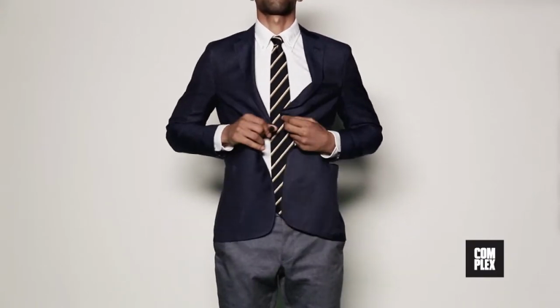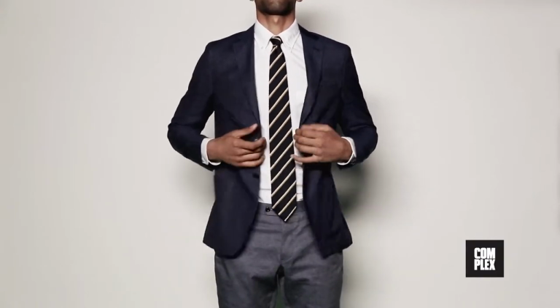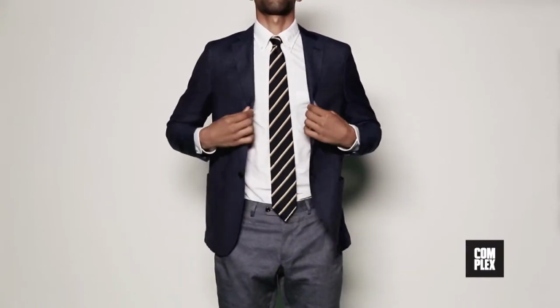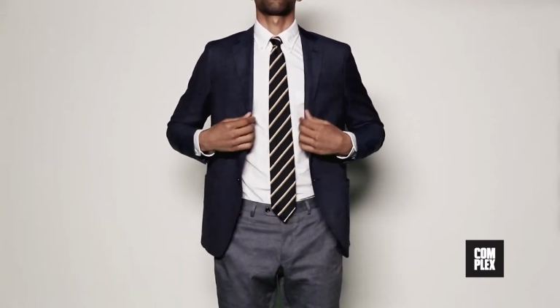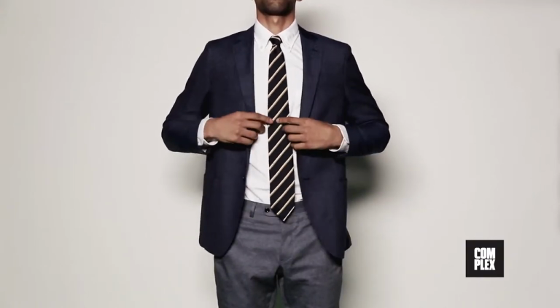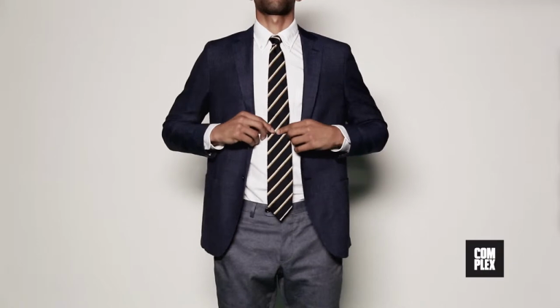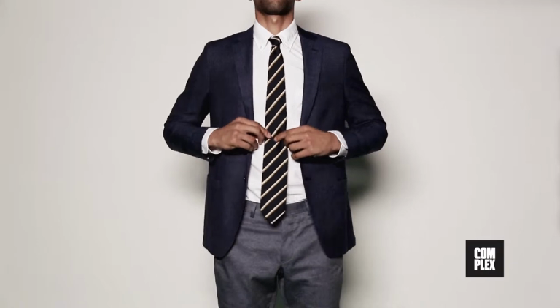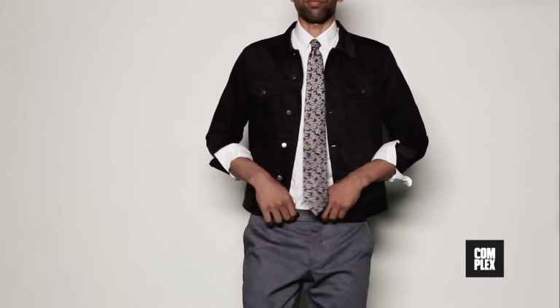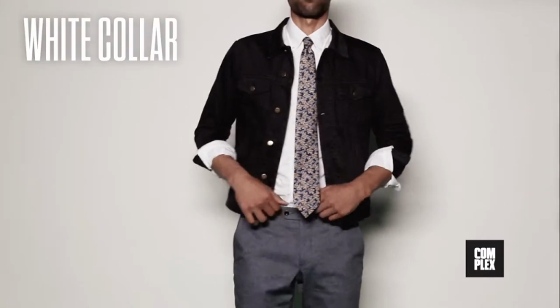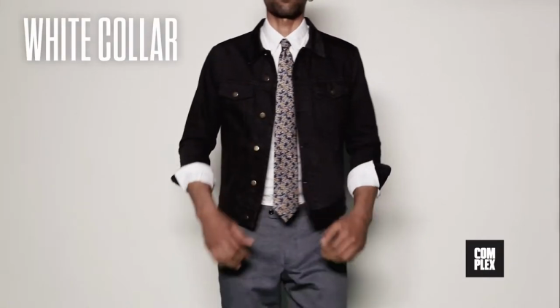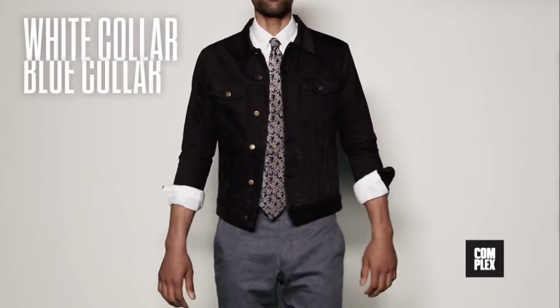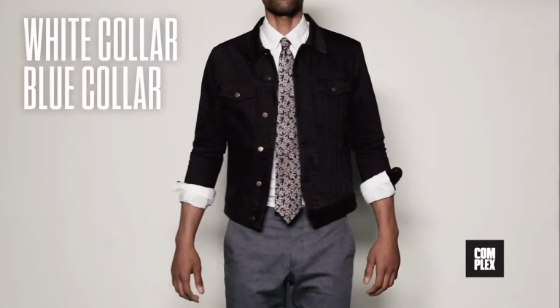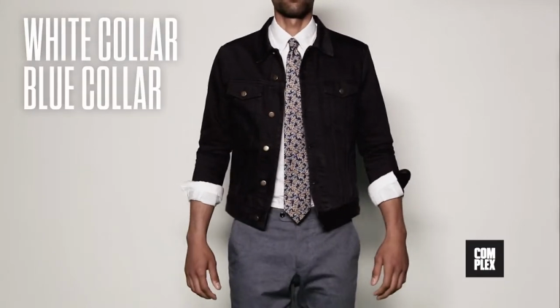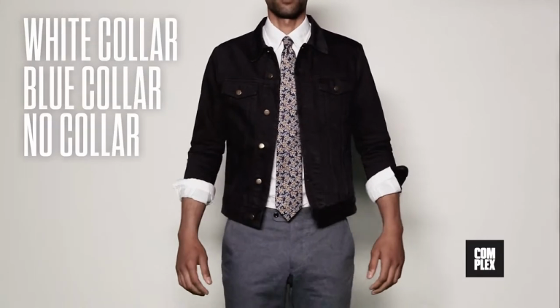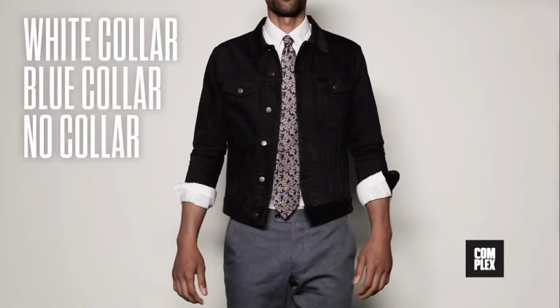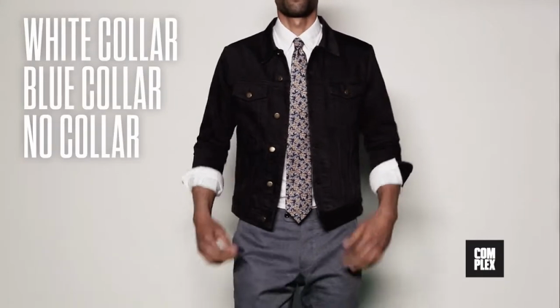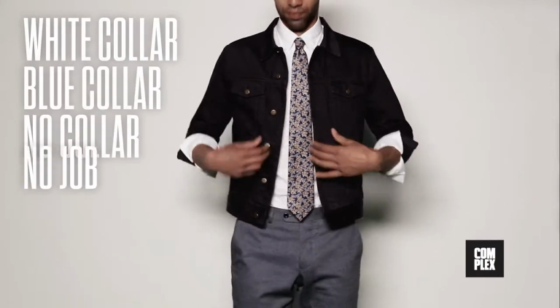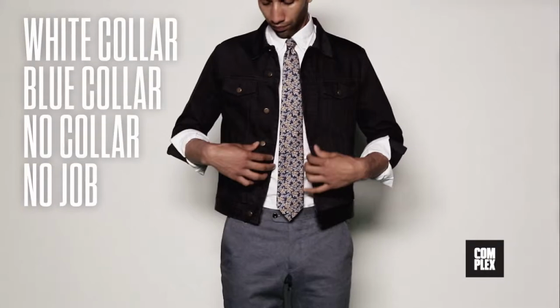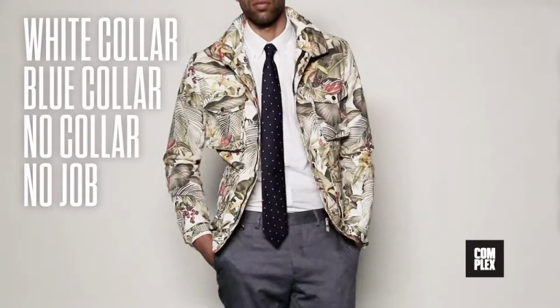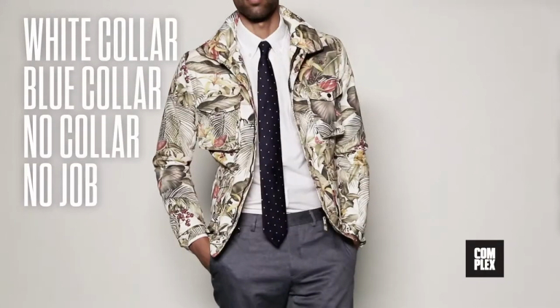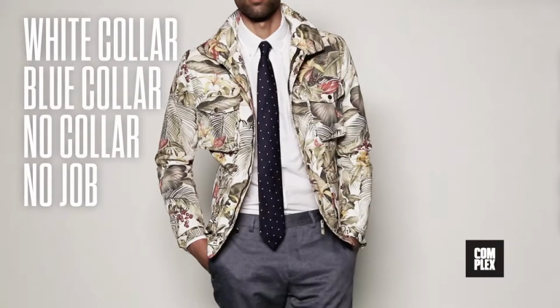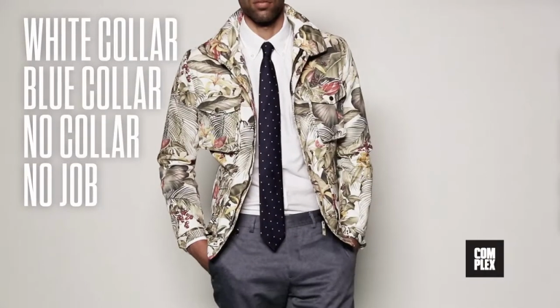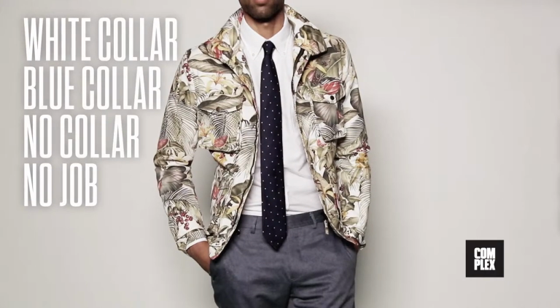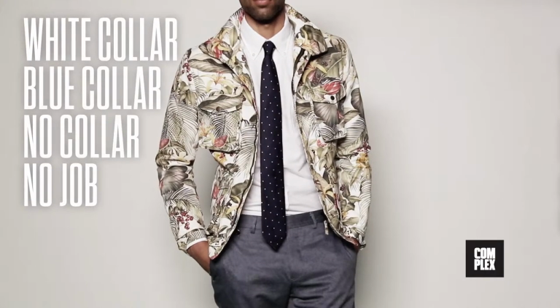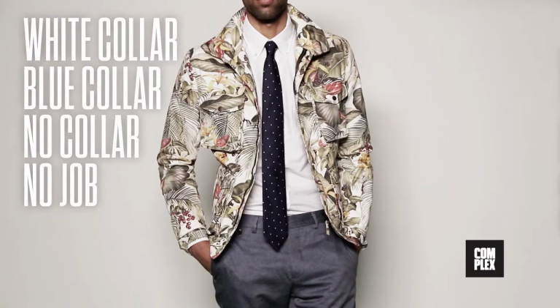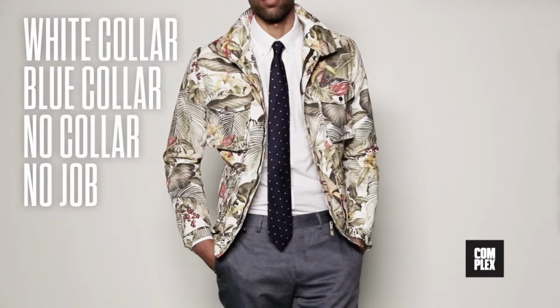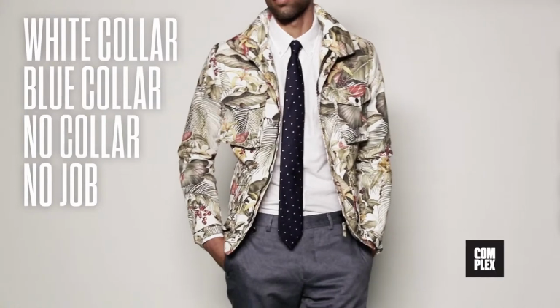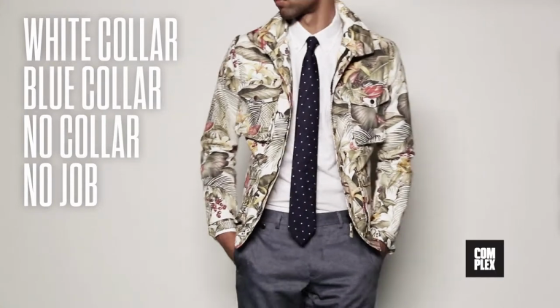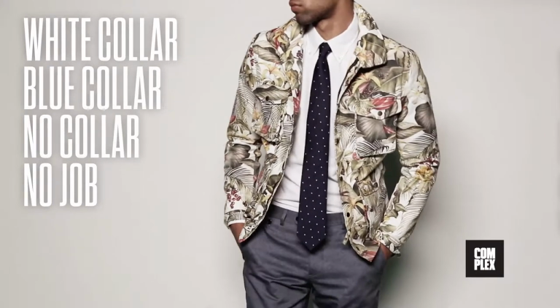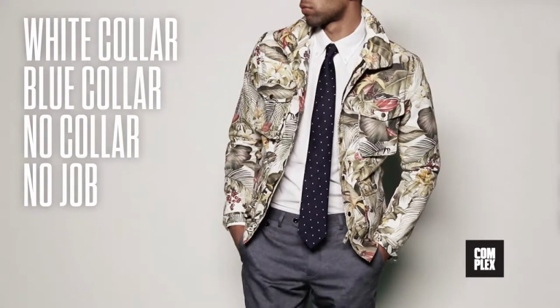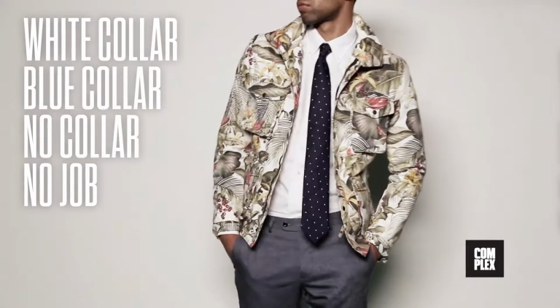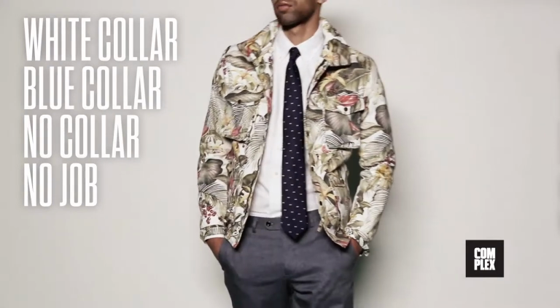No matter what kind of job you have — white collar, blue collar, no collar, or no job — ties become a signature accessory for dudes who want to make a good impression.